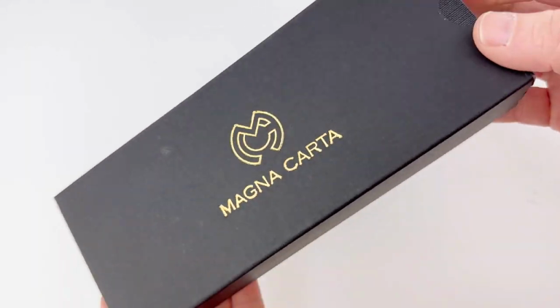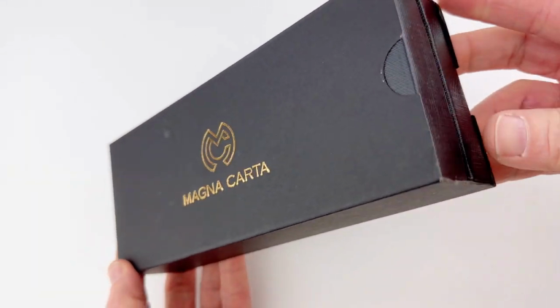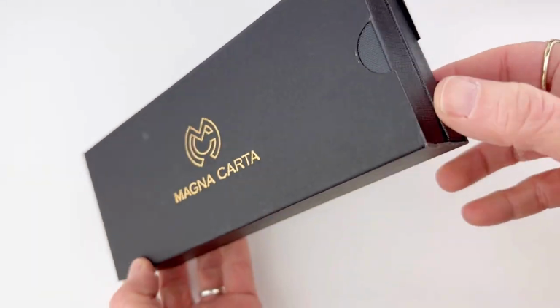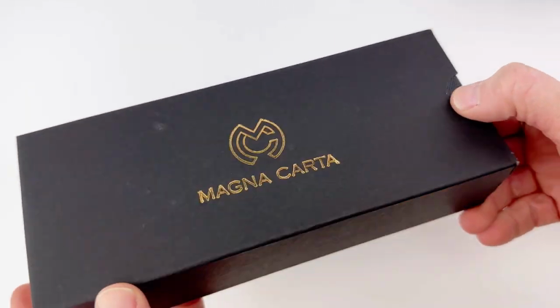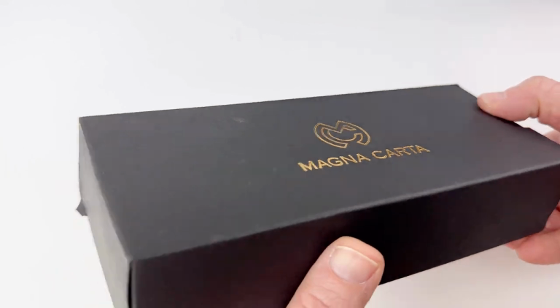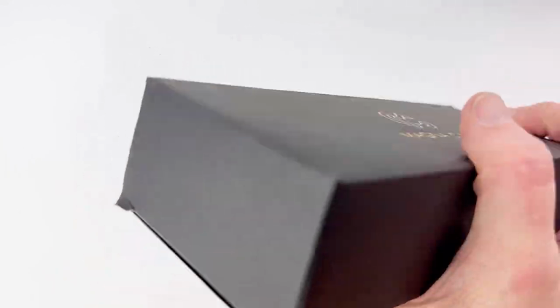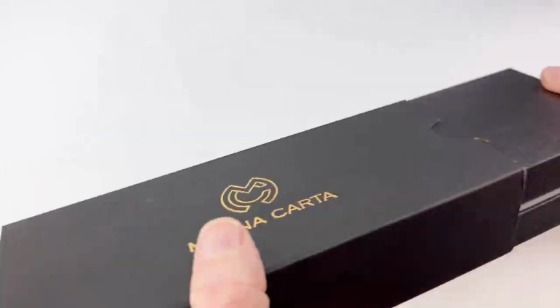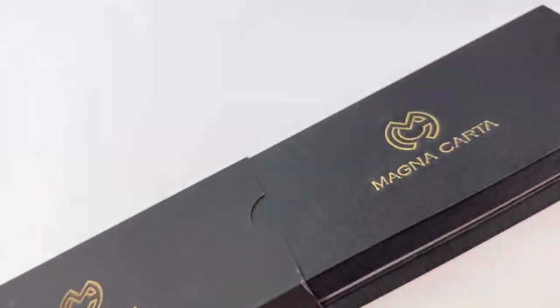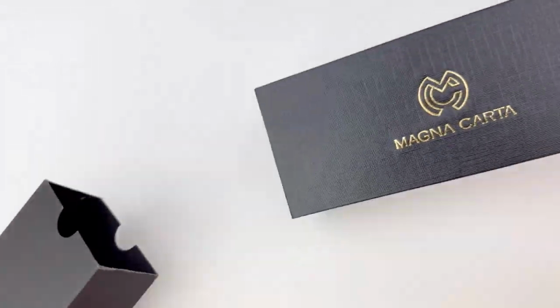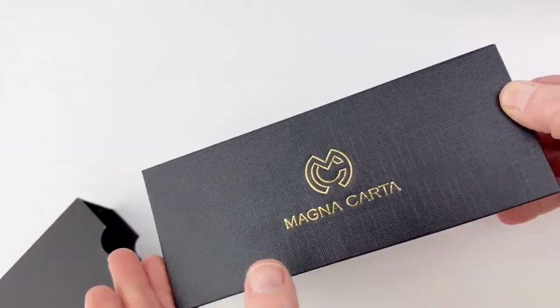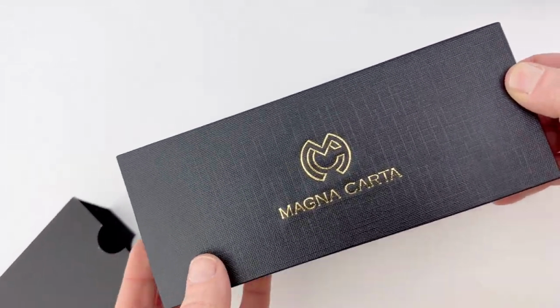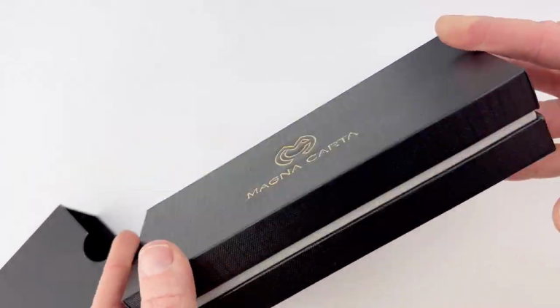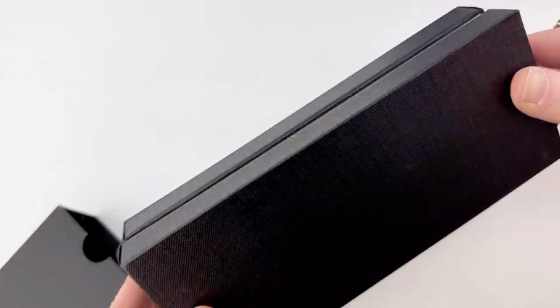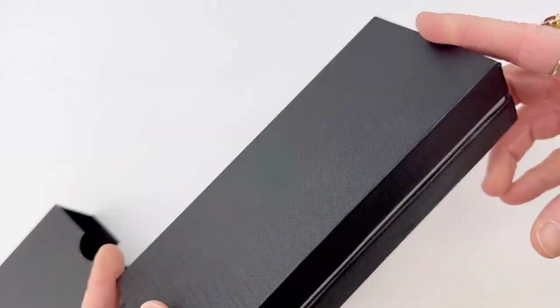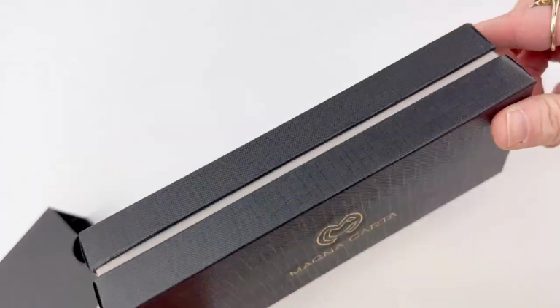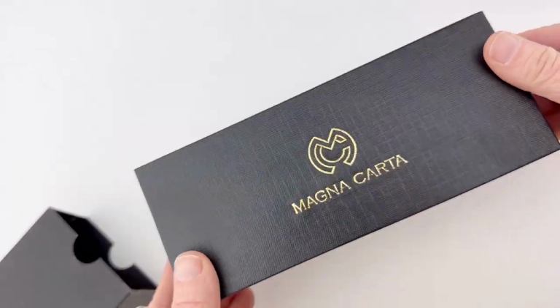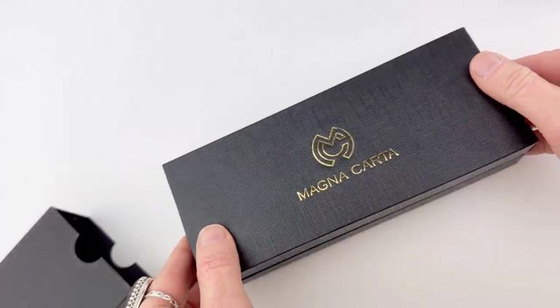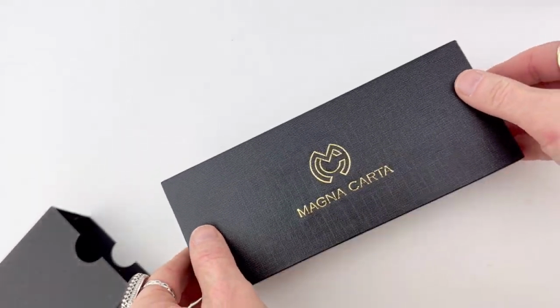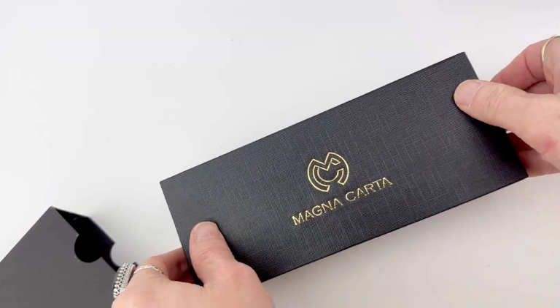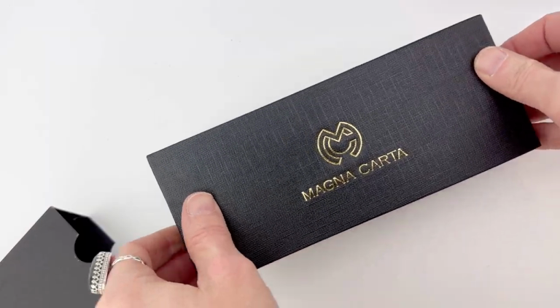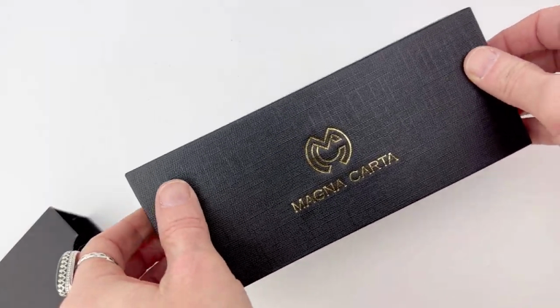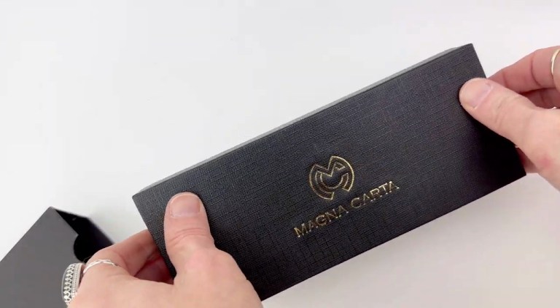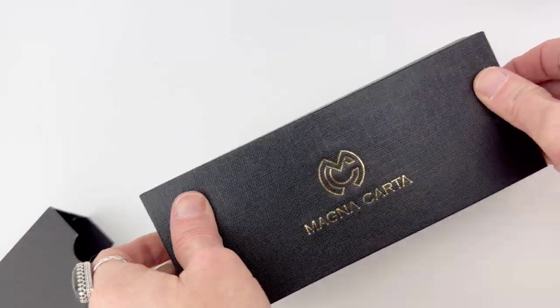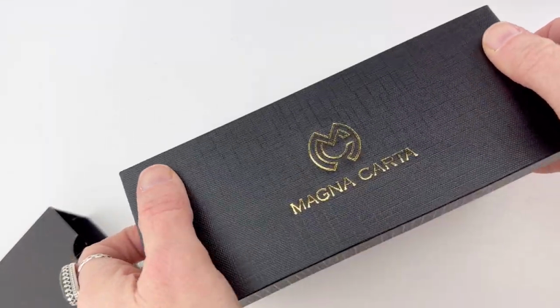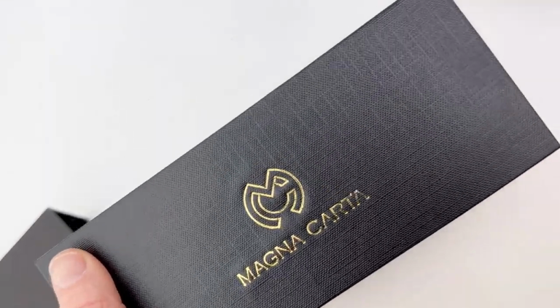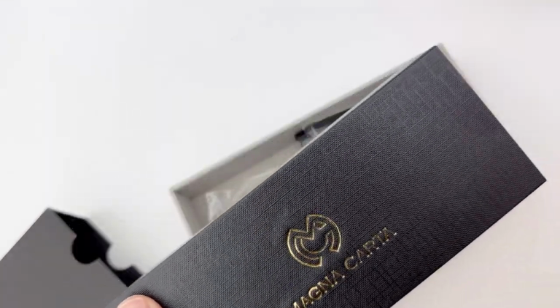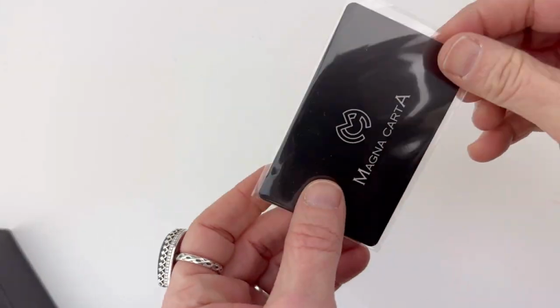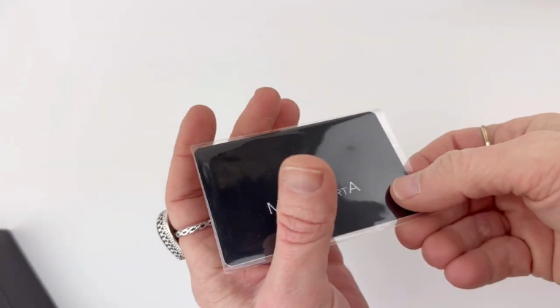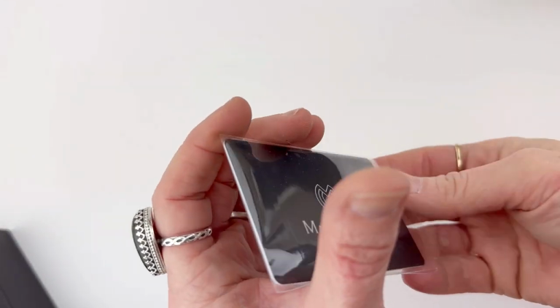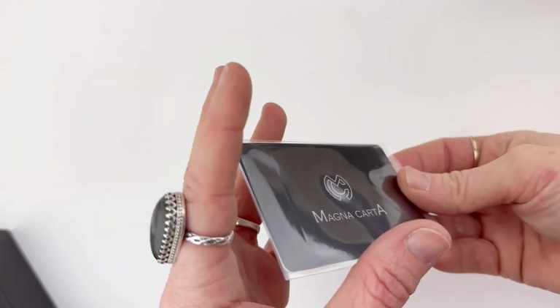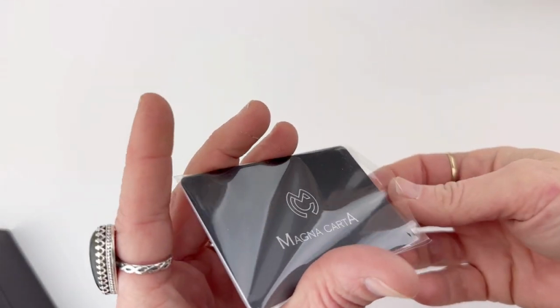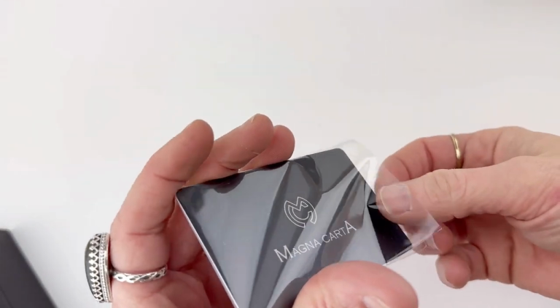All your Magna Carta pens are going to come in this black outer box, and then the interior slide-off box has the Magna Carta logo on it. Then you have your interior pen box — it's a lift-off lid and it has the Magna Carta logo on it again.